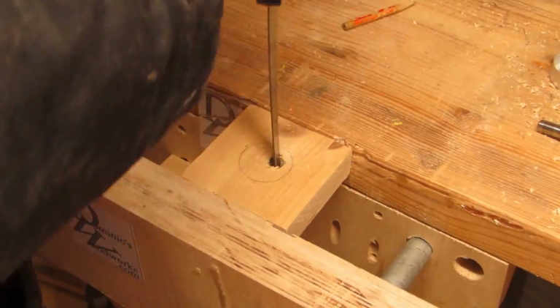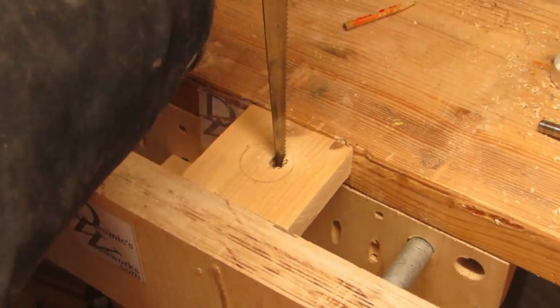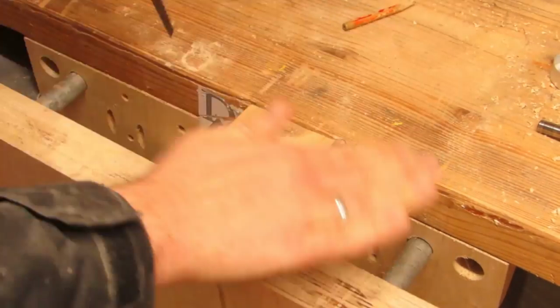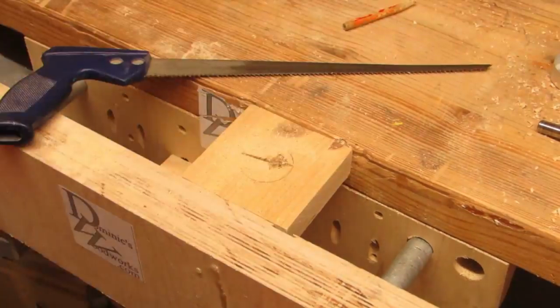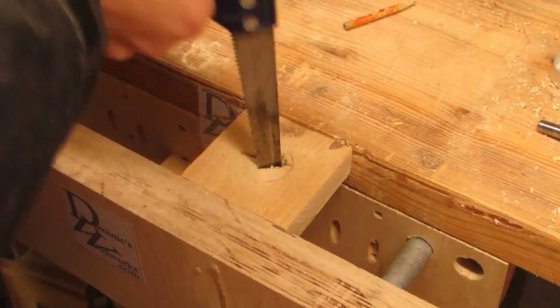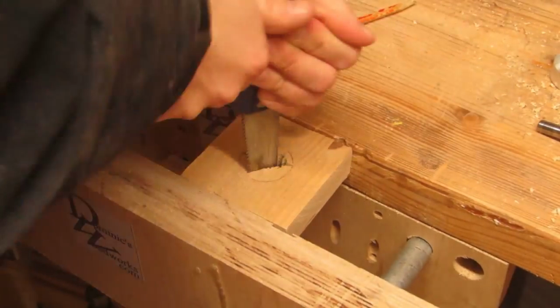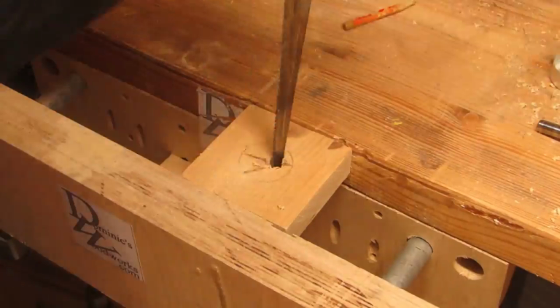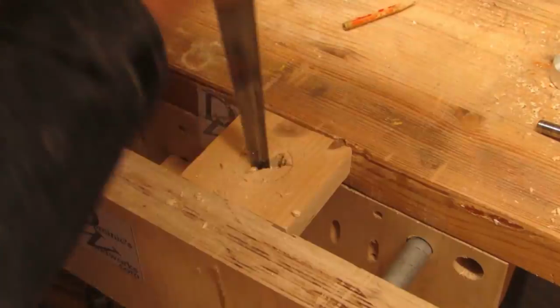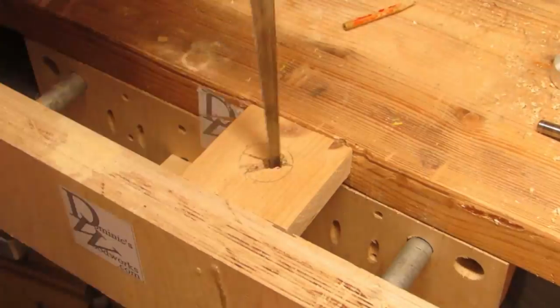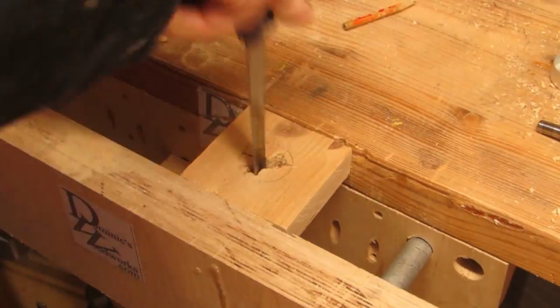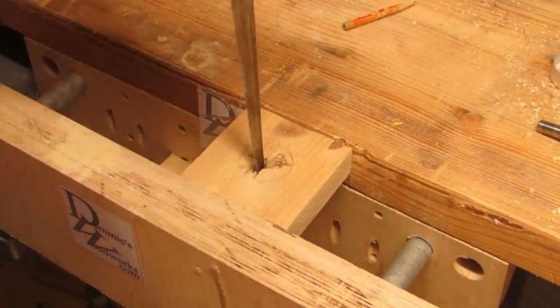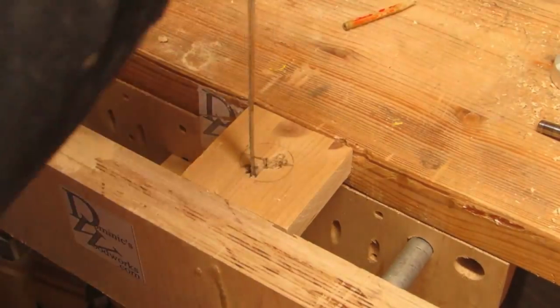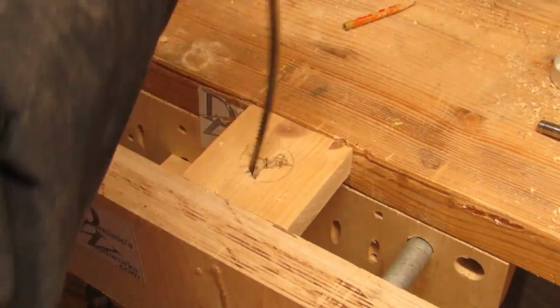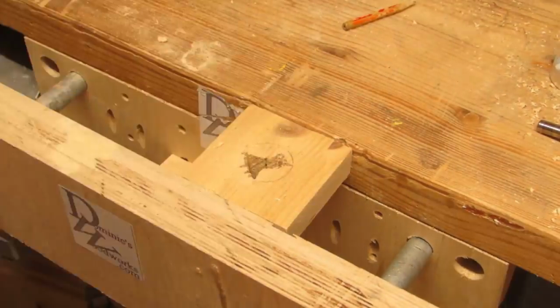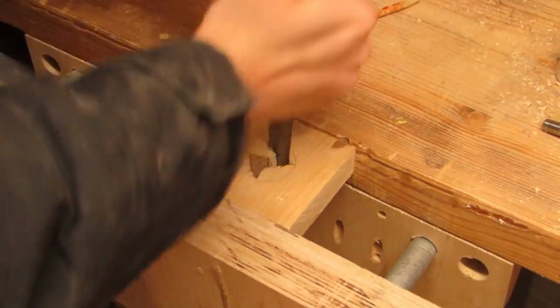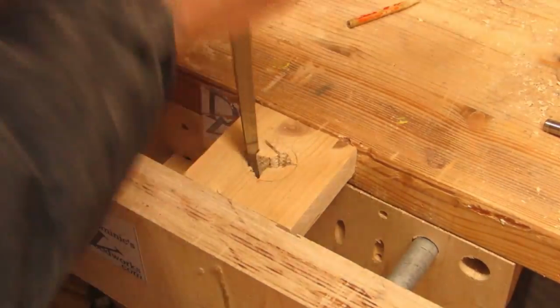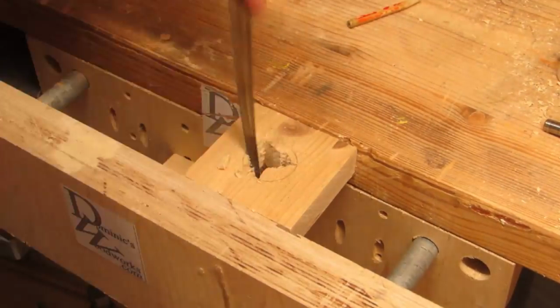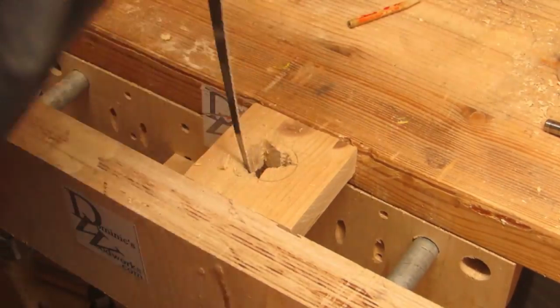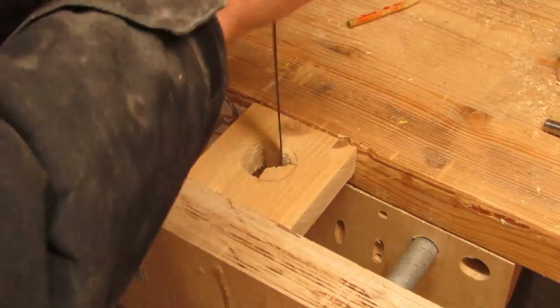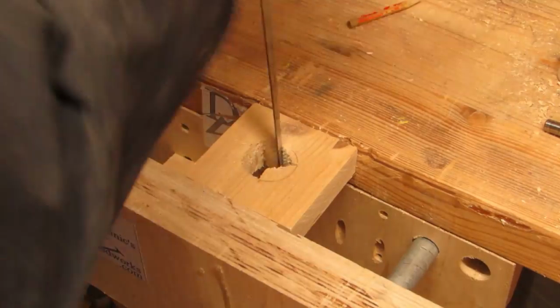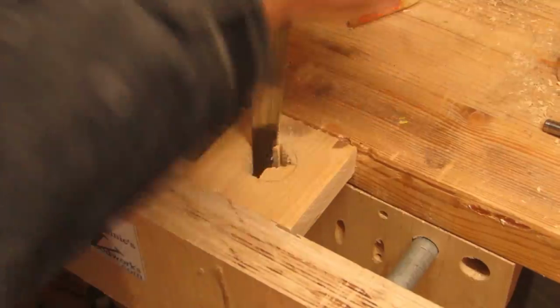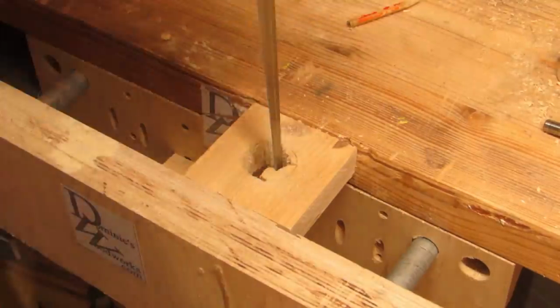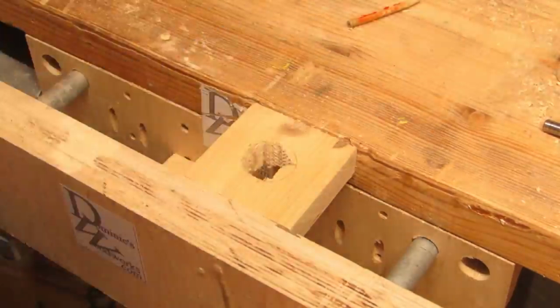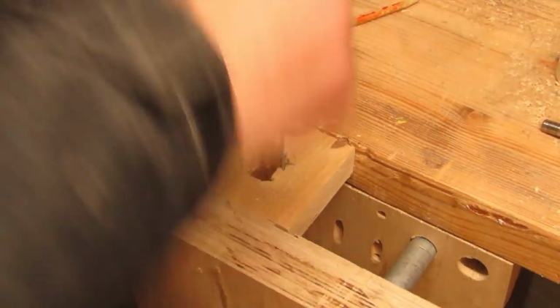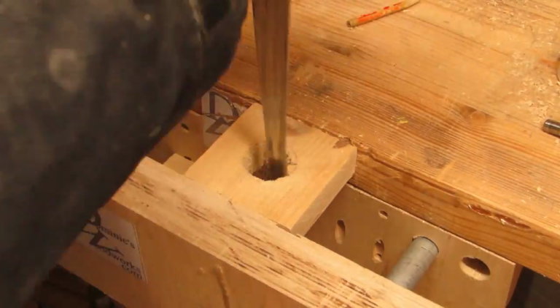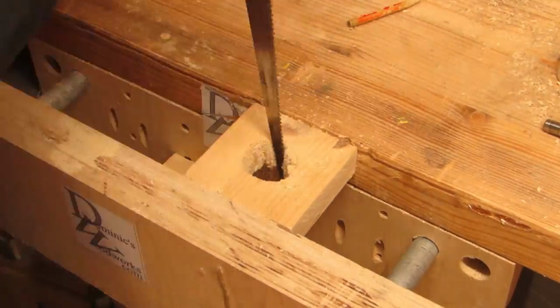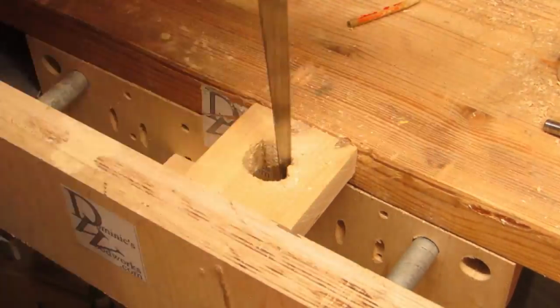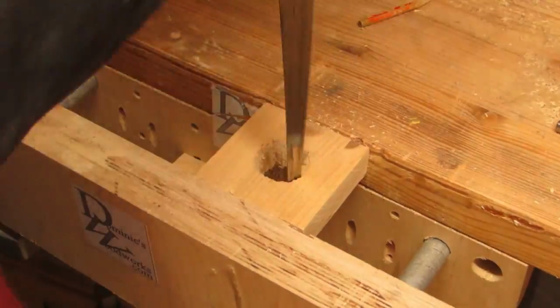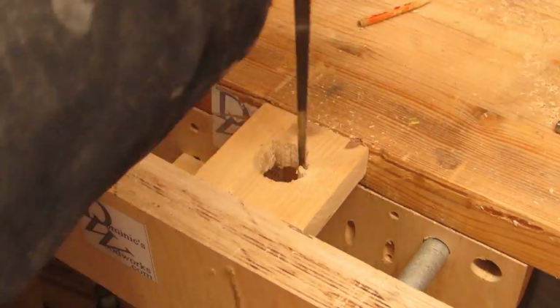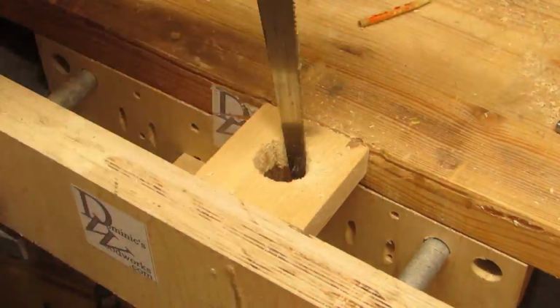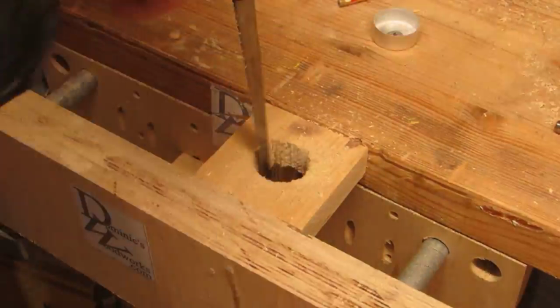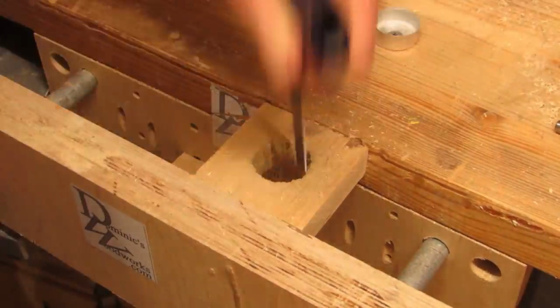The compass saw! Again with the starting hole. The problem here is the tight radius, so you have to eat away material until the pointy end has enough room to turn.